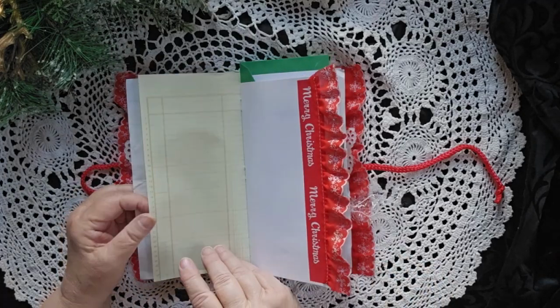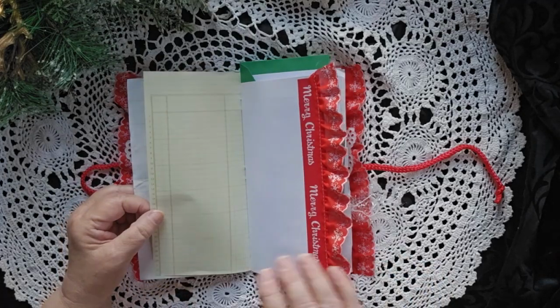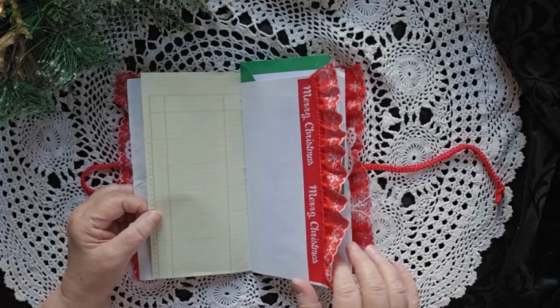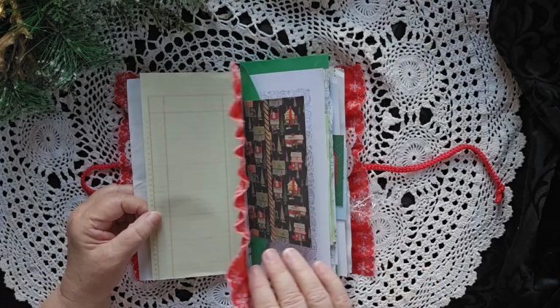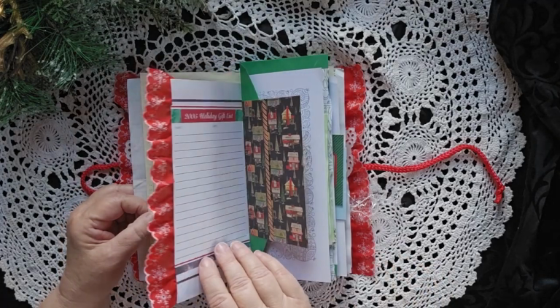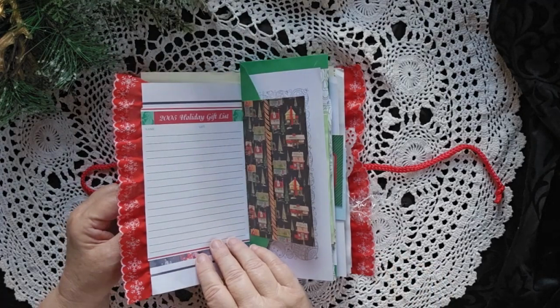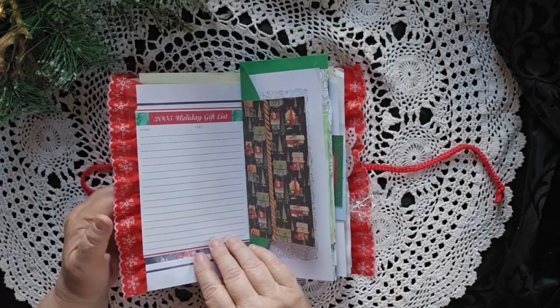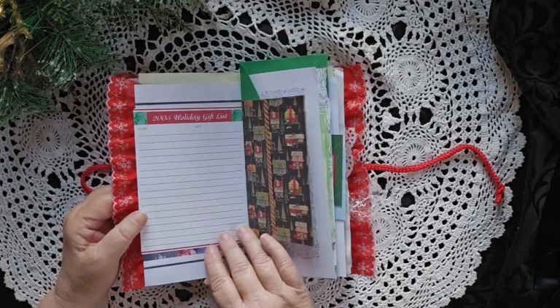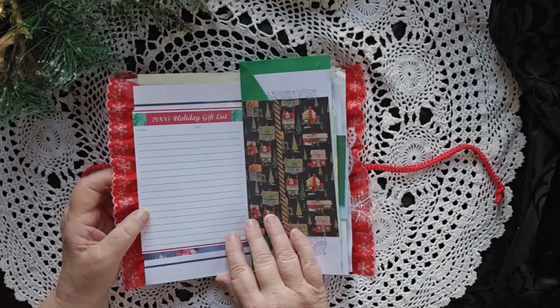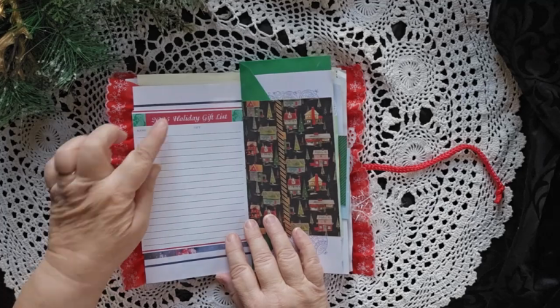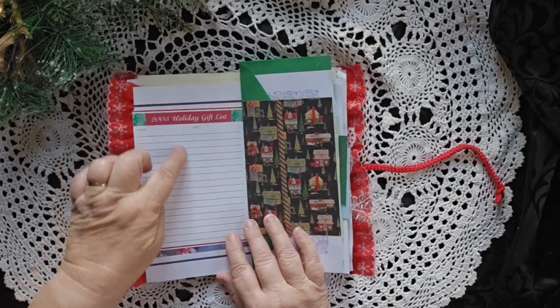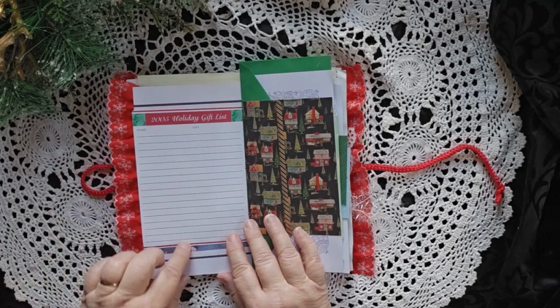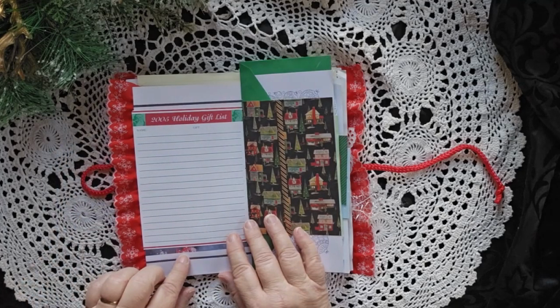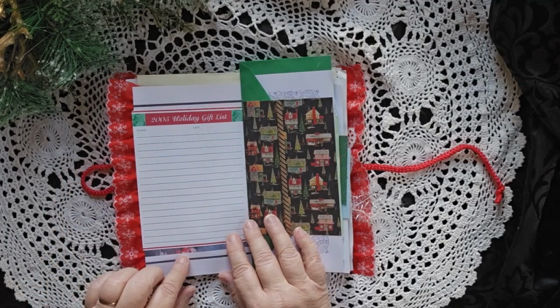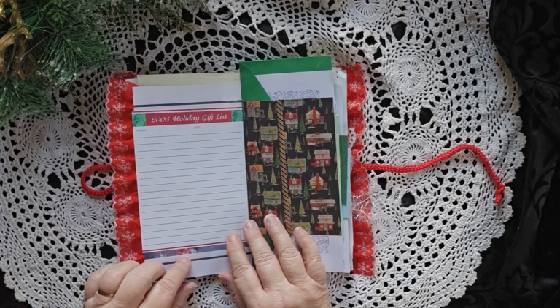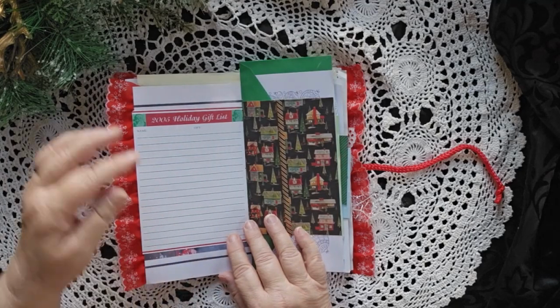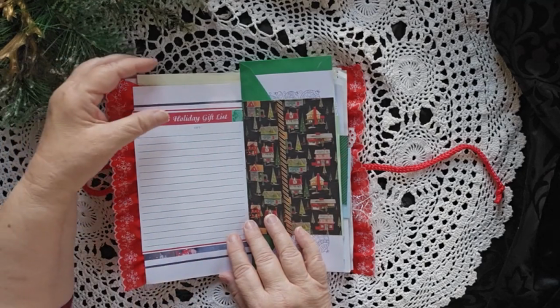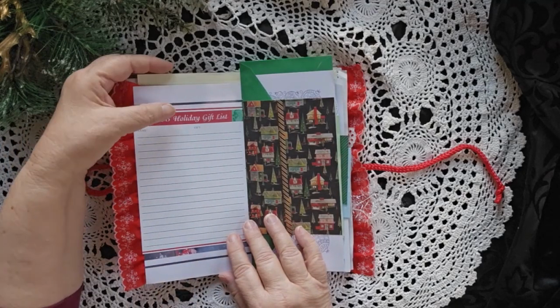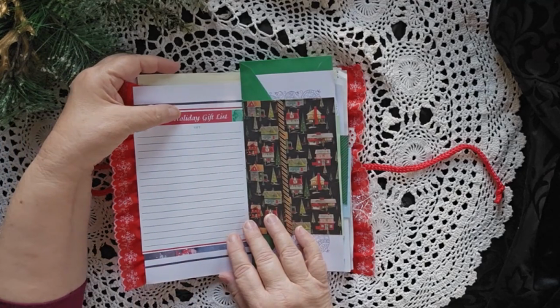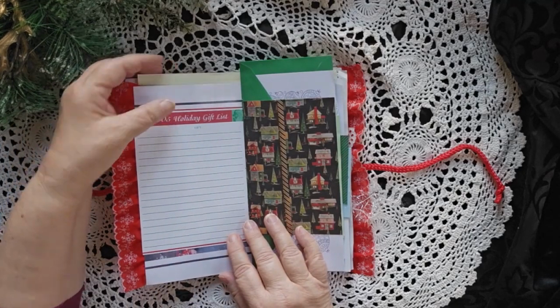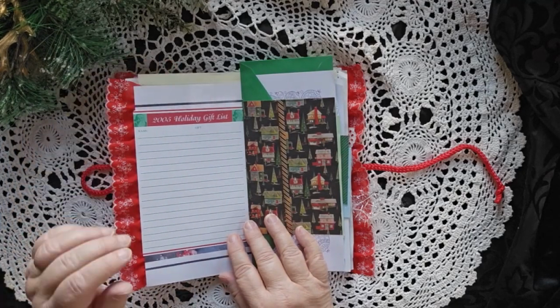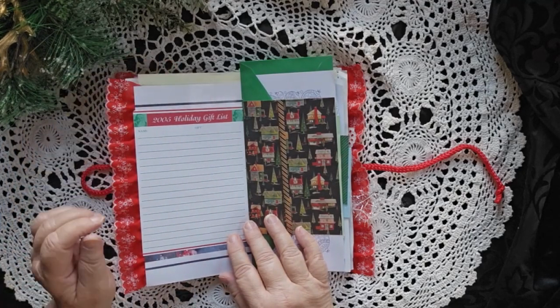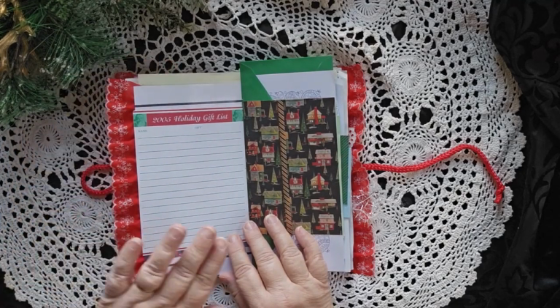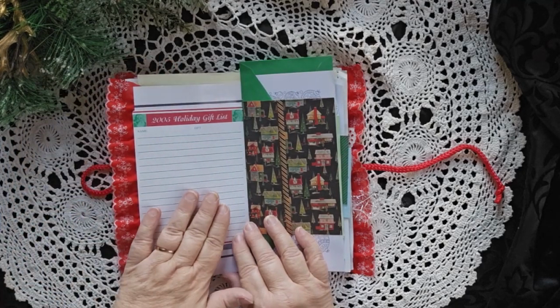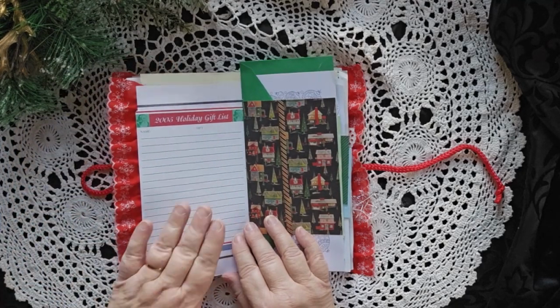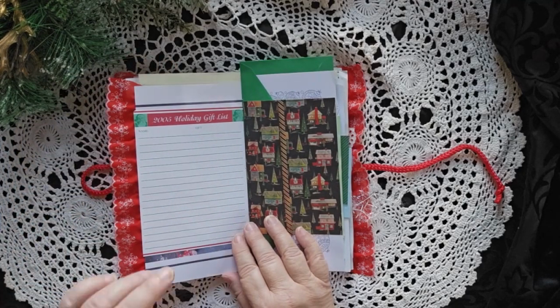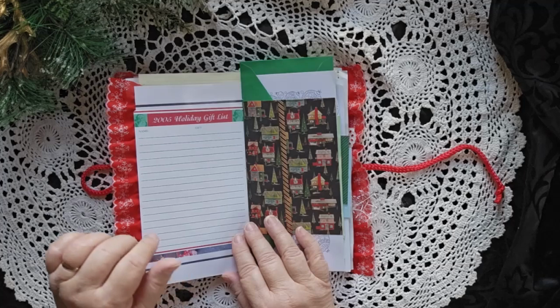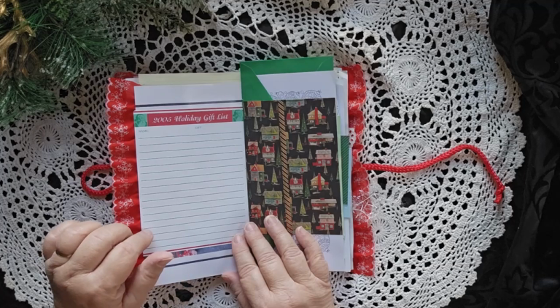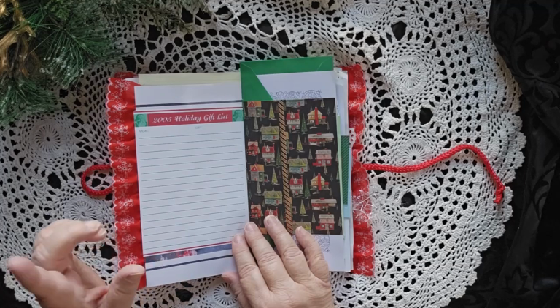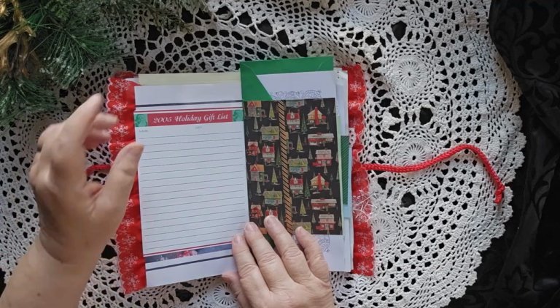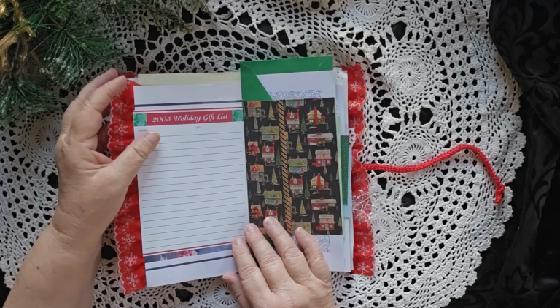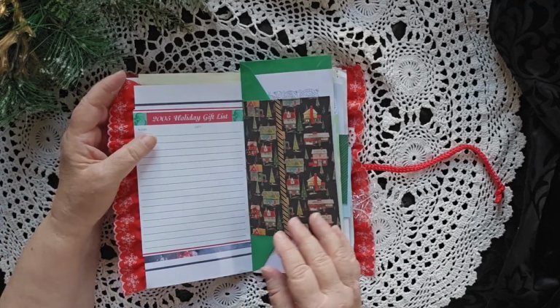There's some more places to write. A place to keep your holiday gift list — it says 2005. That's how old that piece of paper is. It's almost vintage.